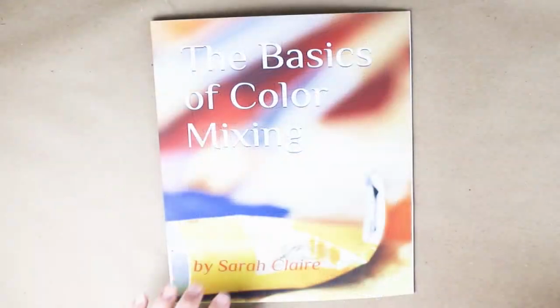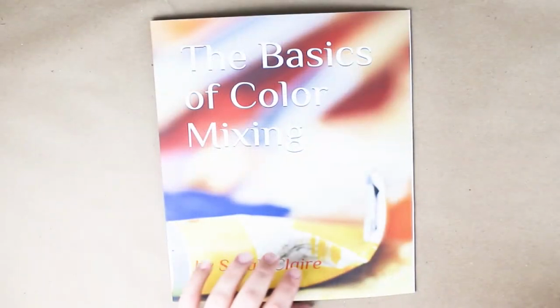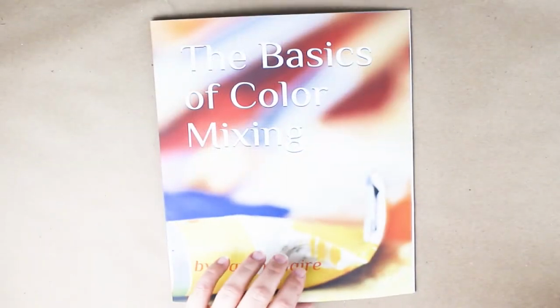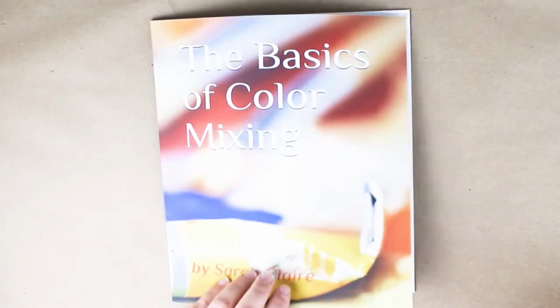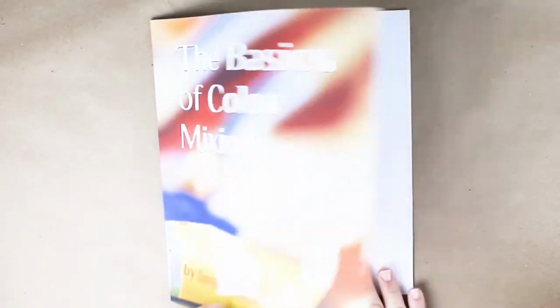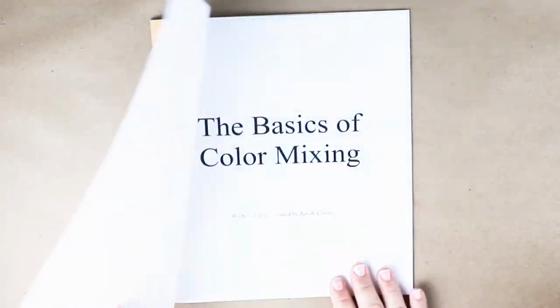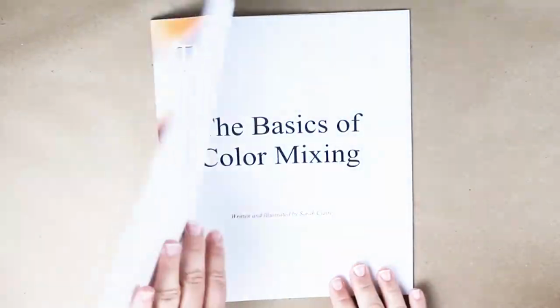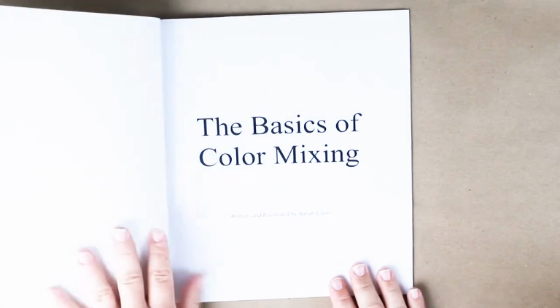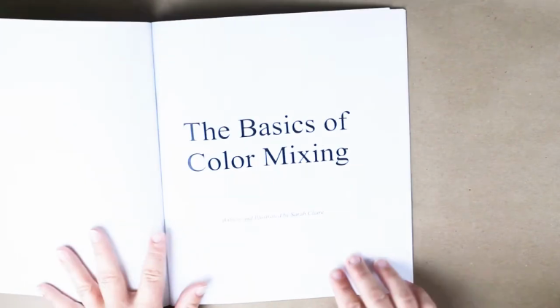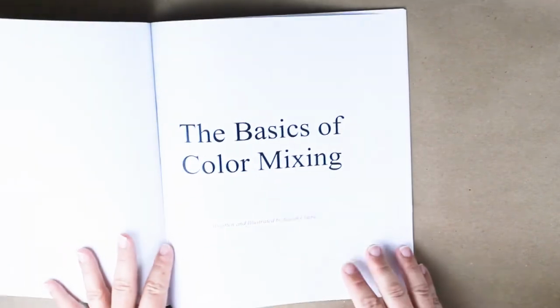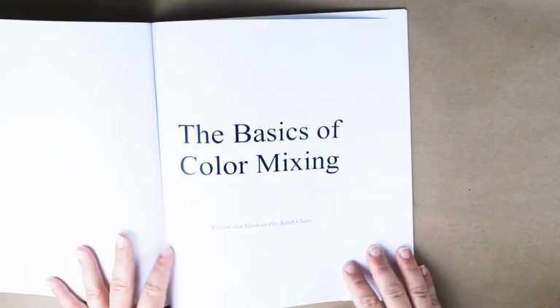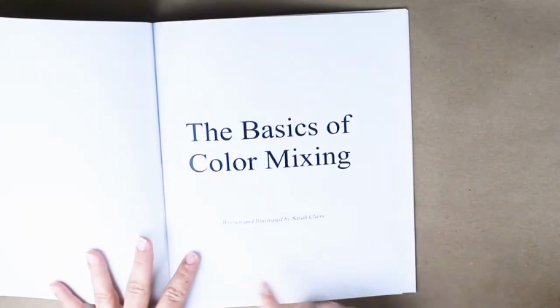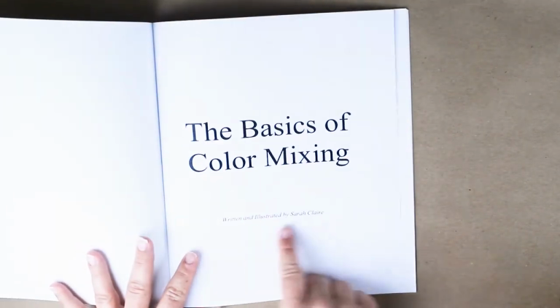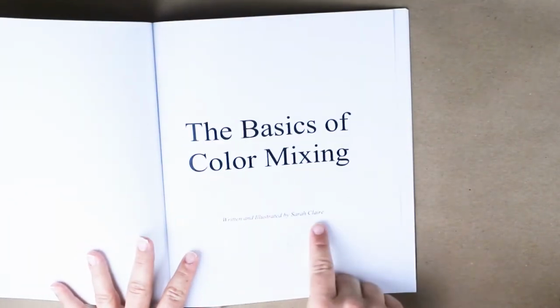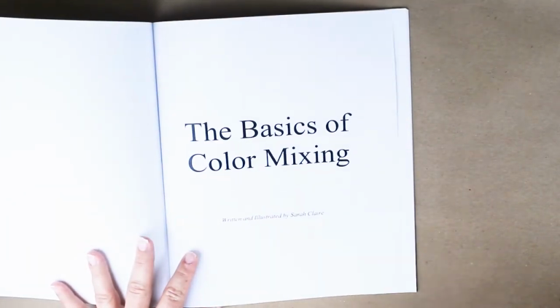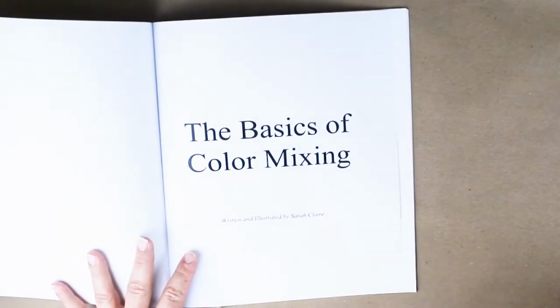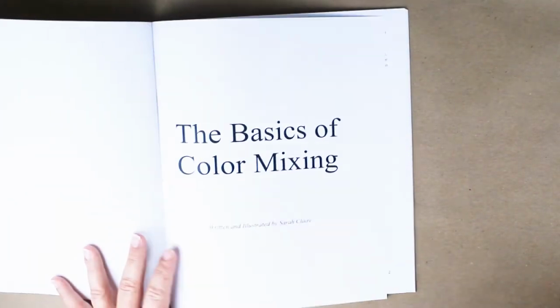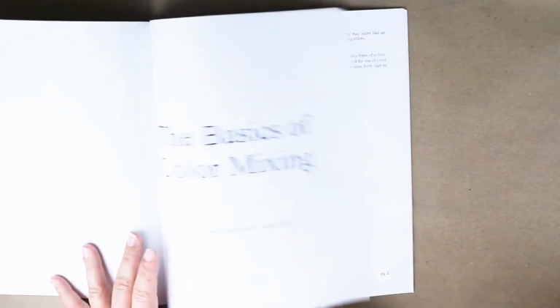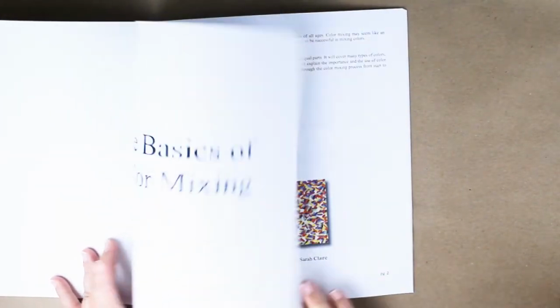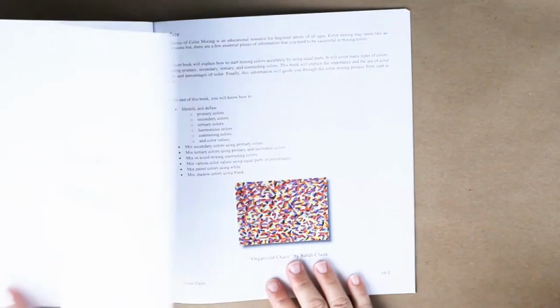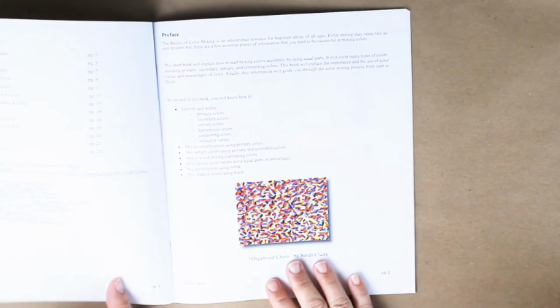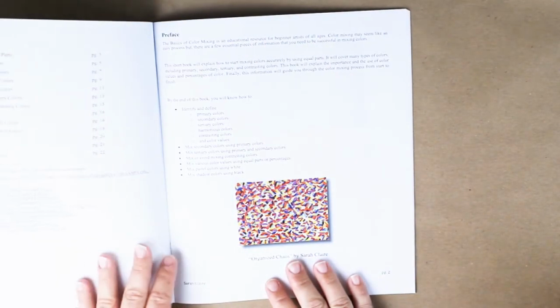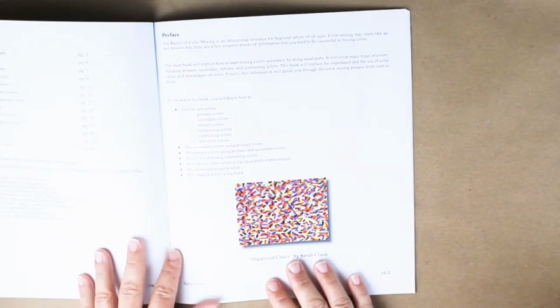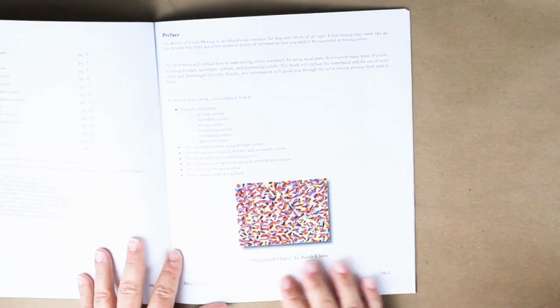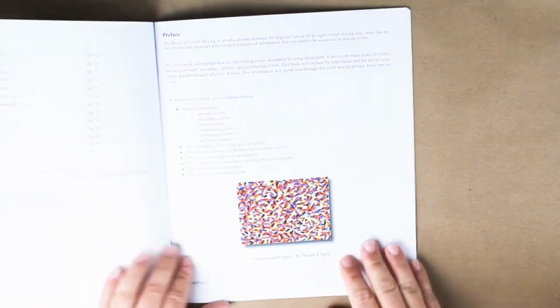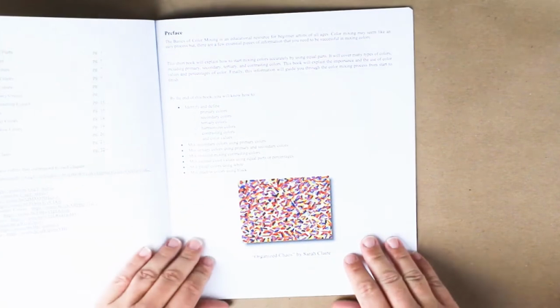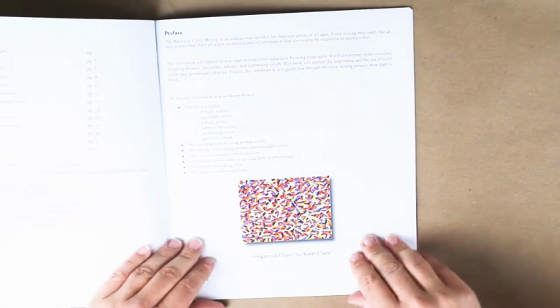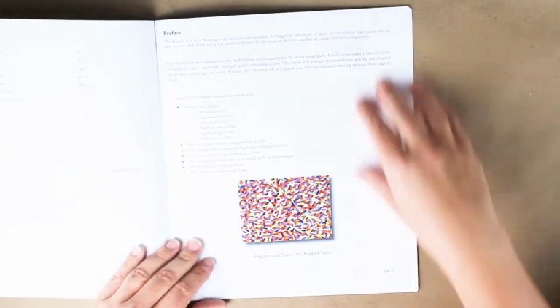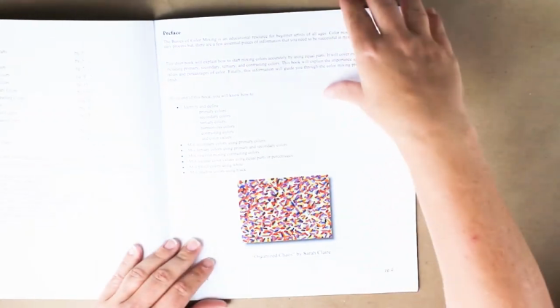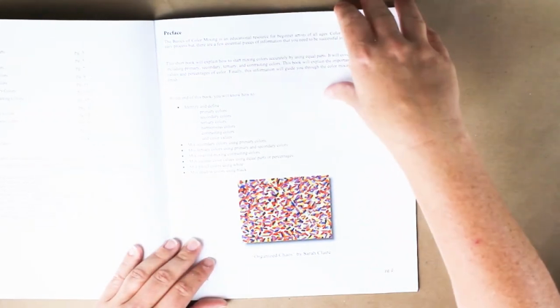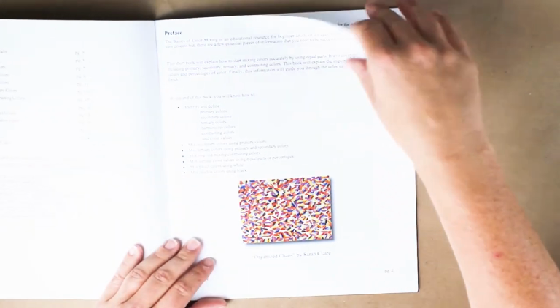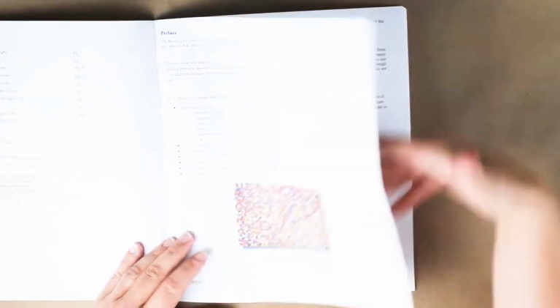Thanks so much for watching, please like this video and subscribe to Courageous Color. I want to invite you to check out my color mixing book — here's a quick preview of the basics of color mixing, written and illustrated by me, Sarah Clare.